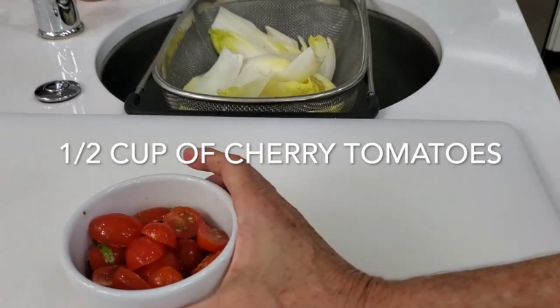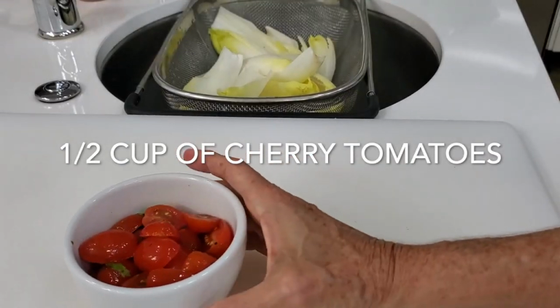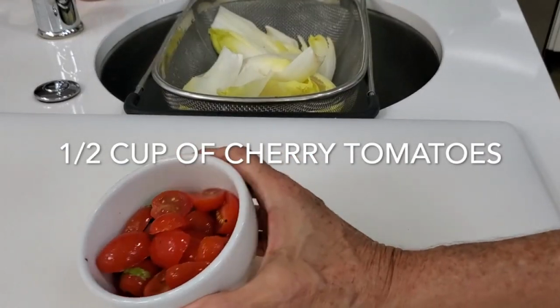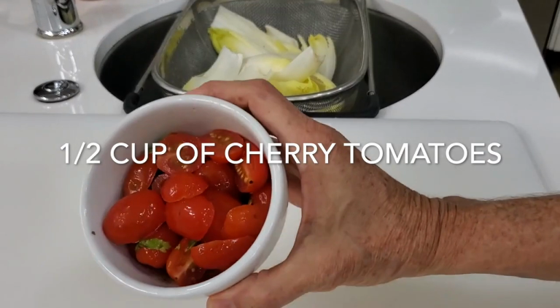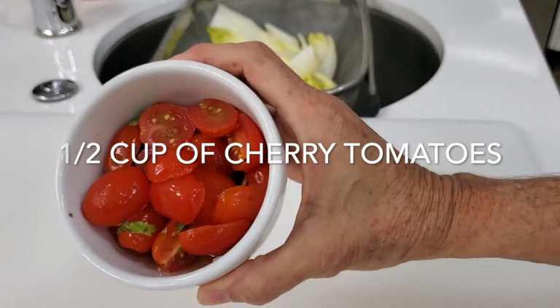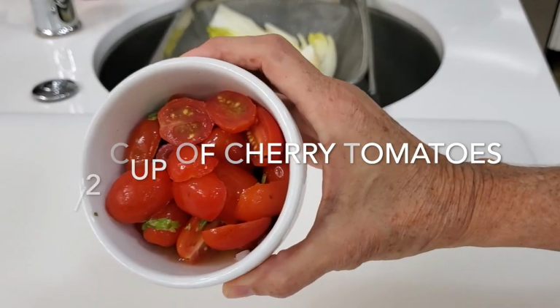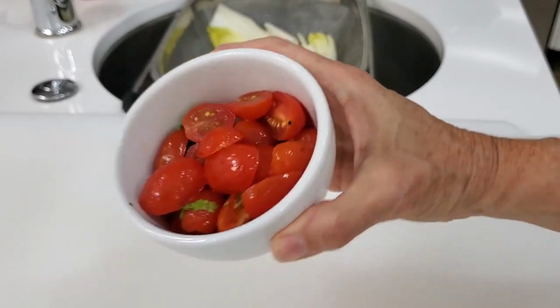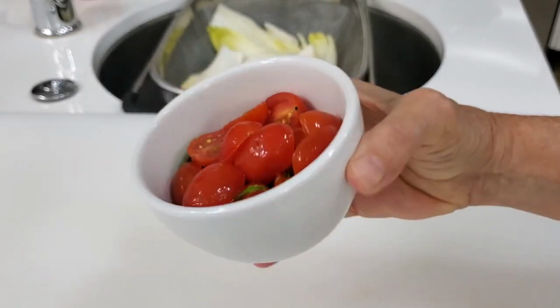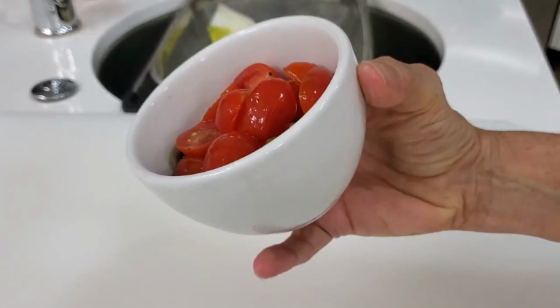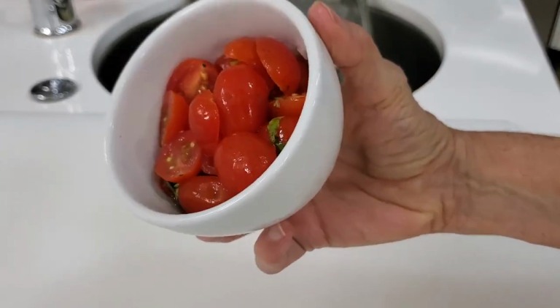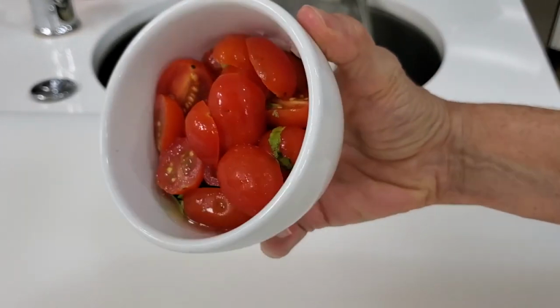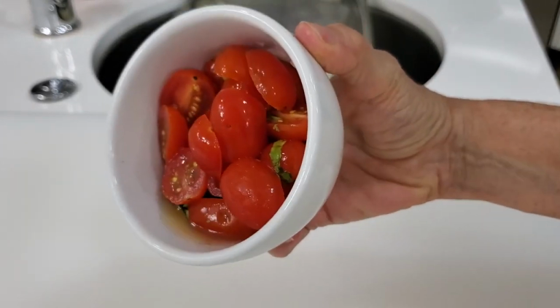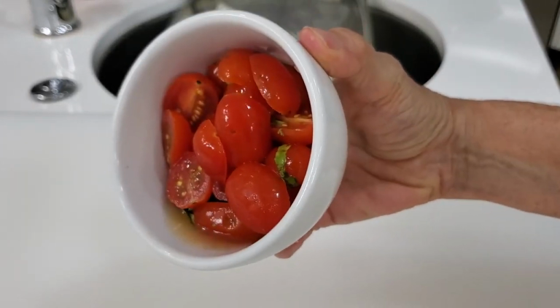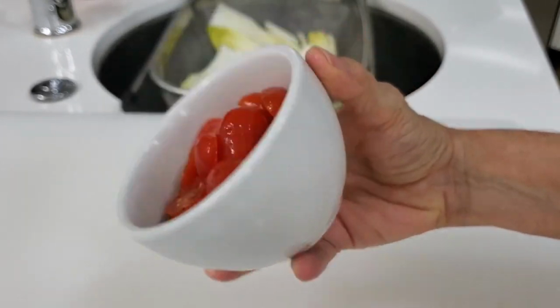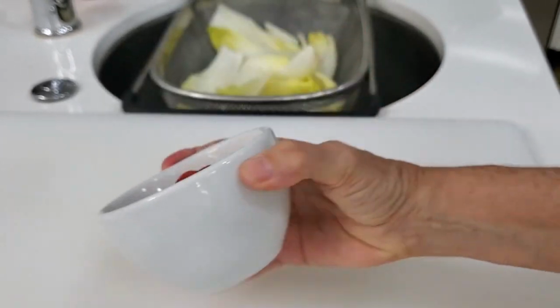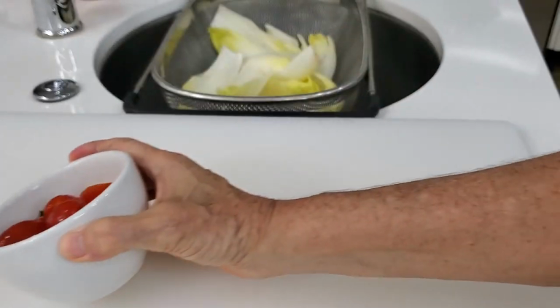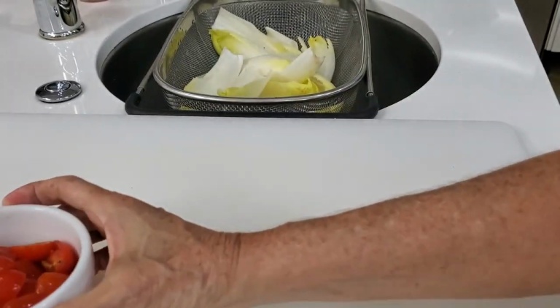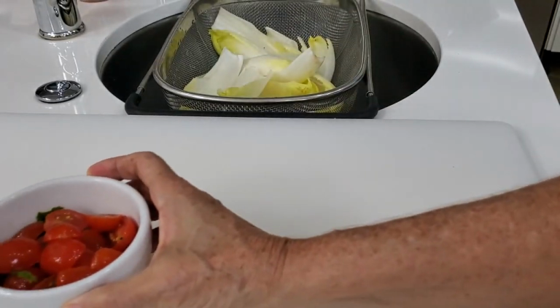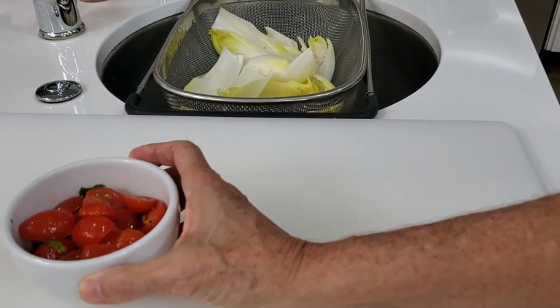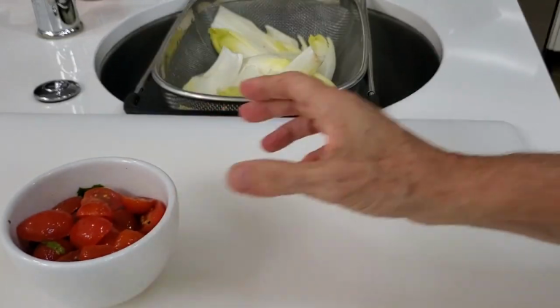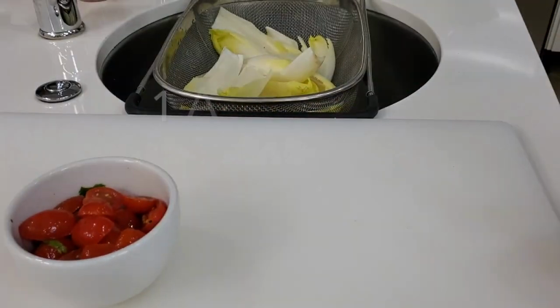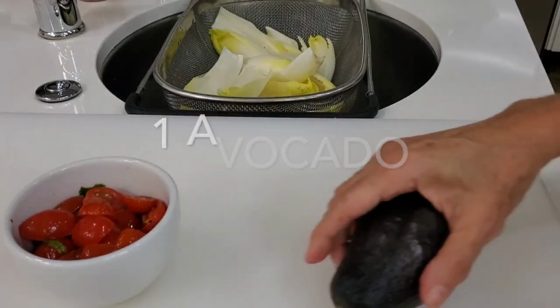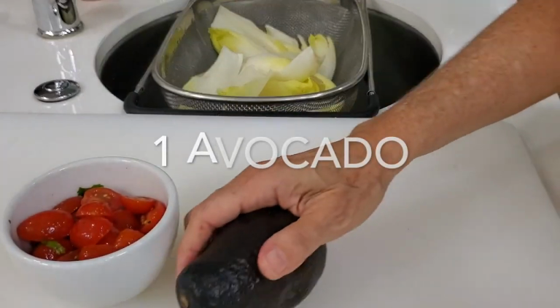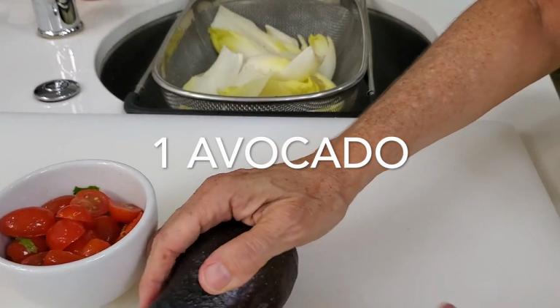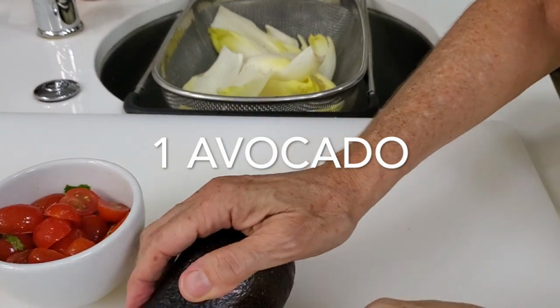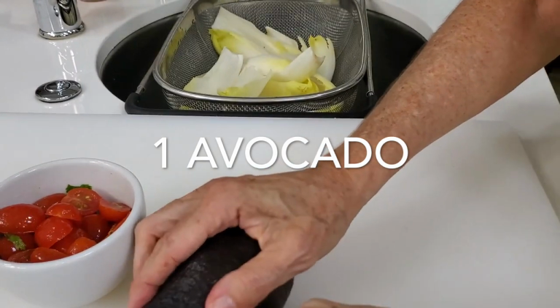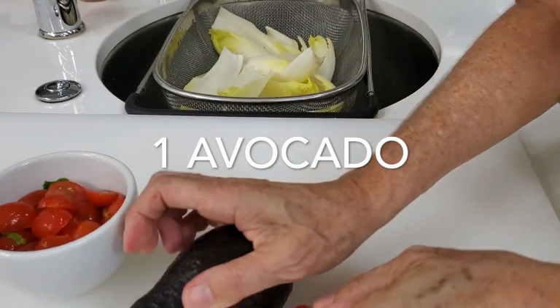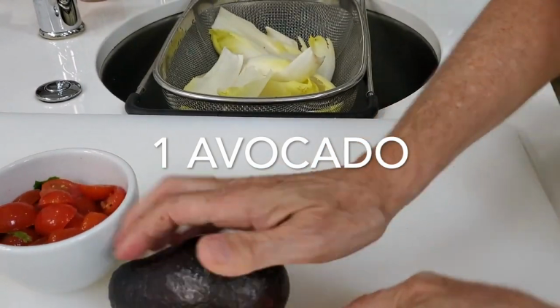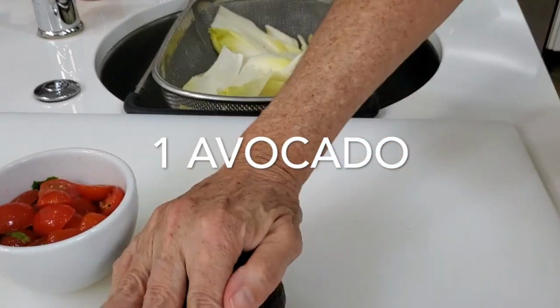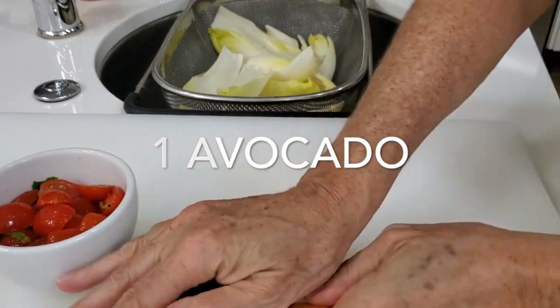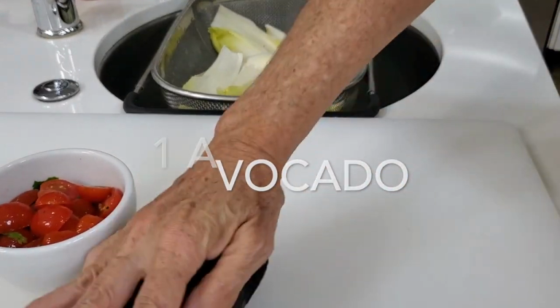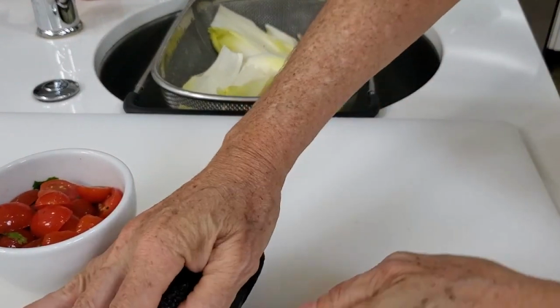Then we have a half a cup of cherry tomatoes, to which I had previously added just a pinch of cilantro, a pinch of salt and pepper, and a drizzle of olive oil.